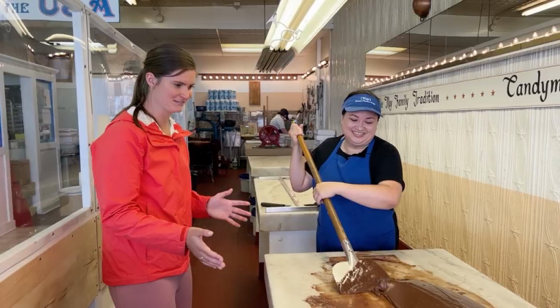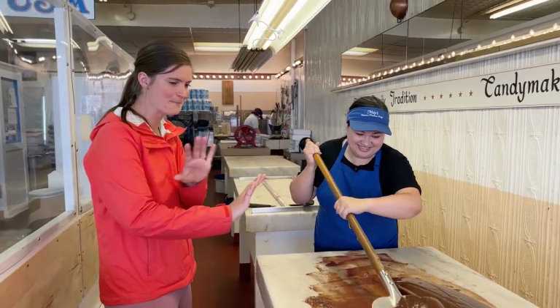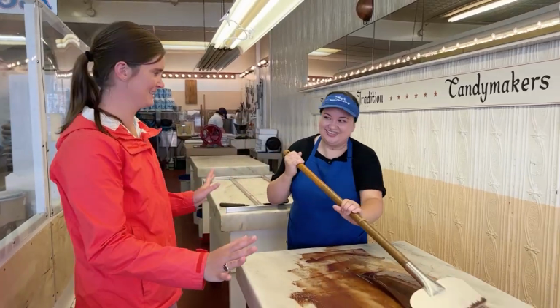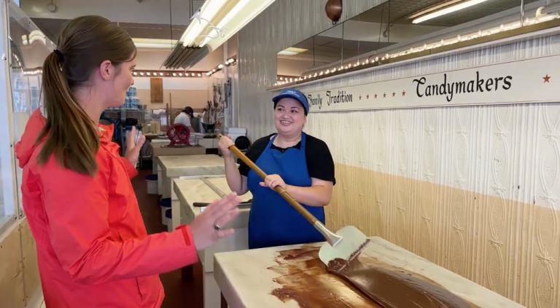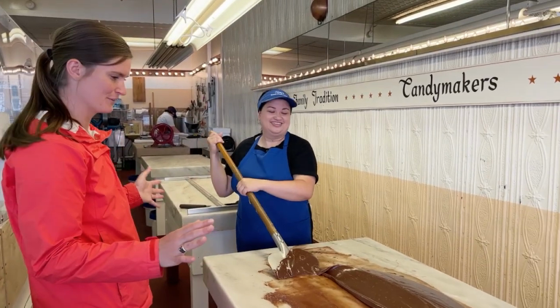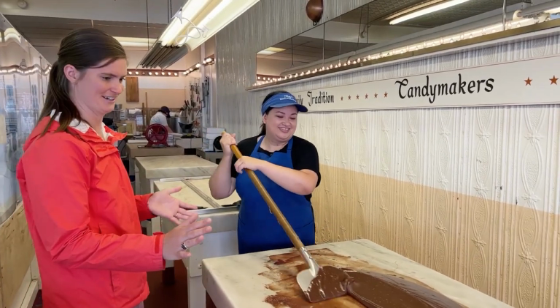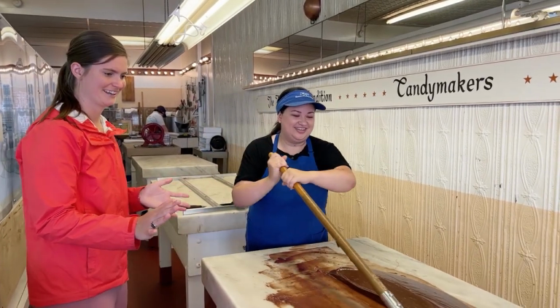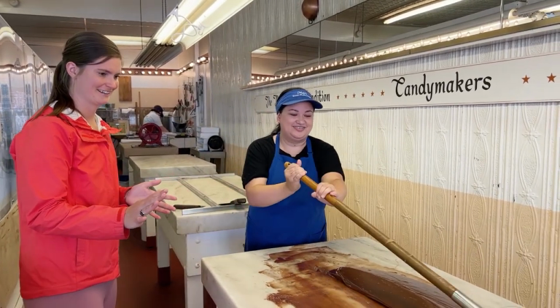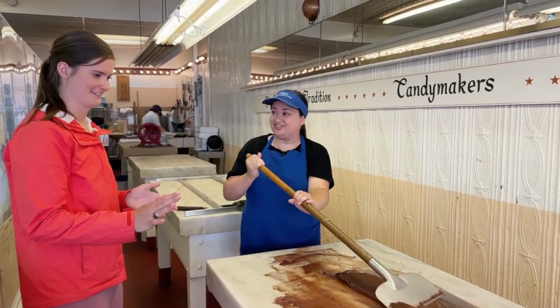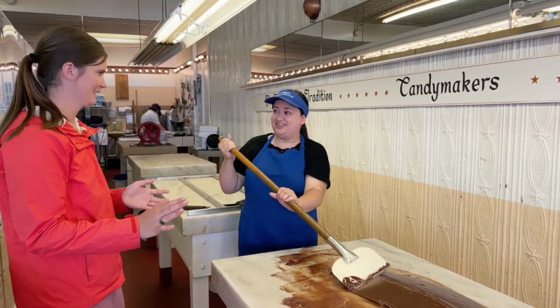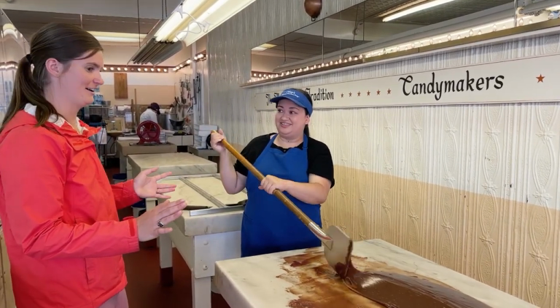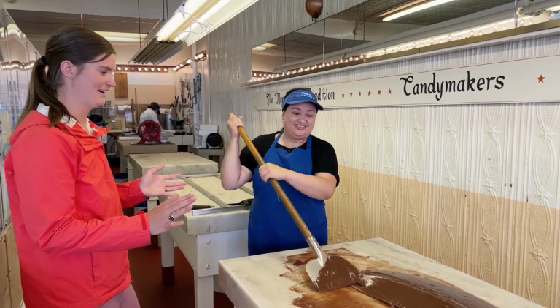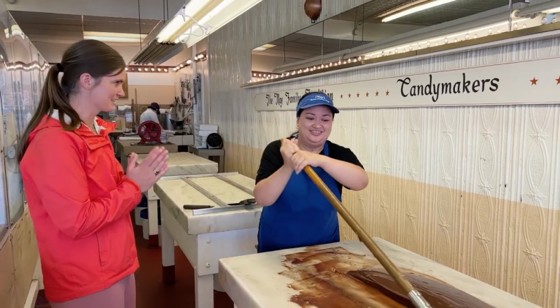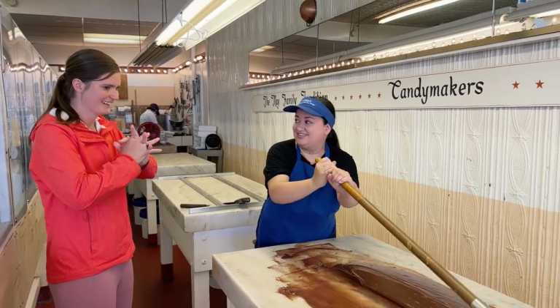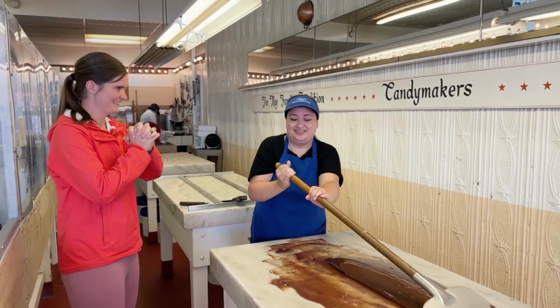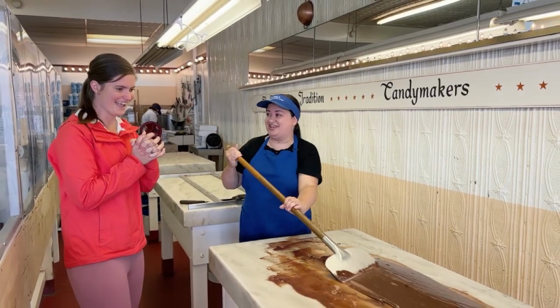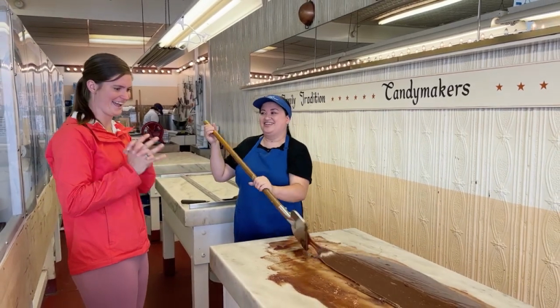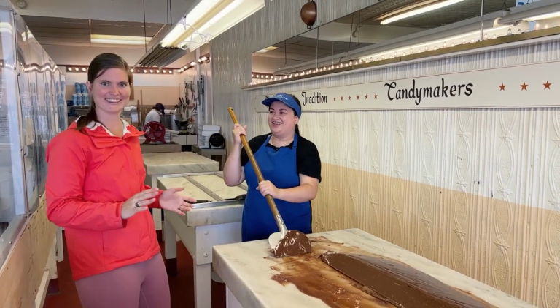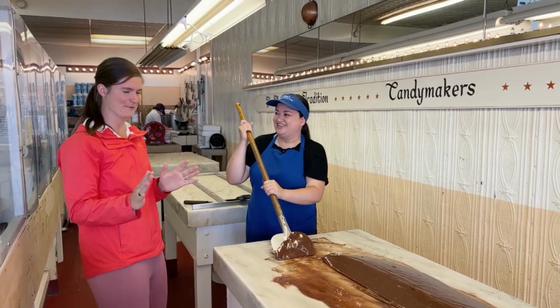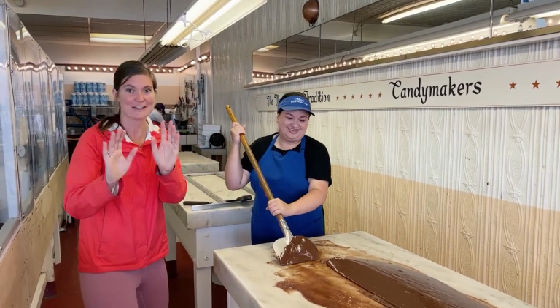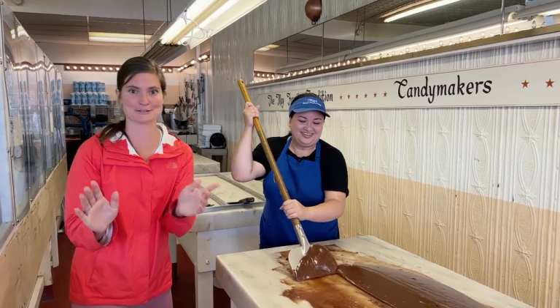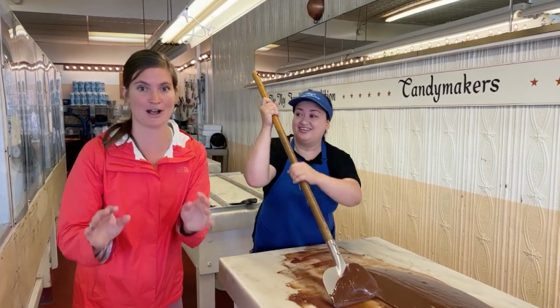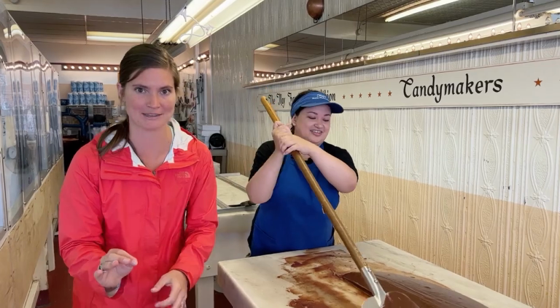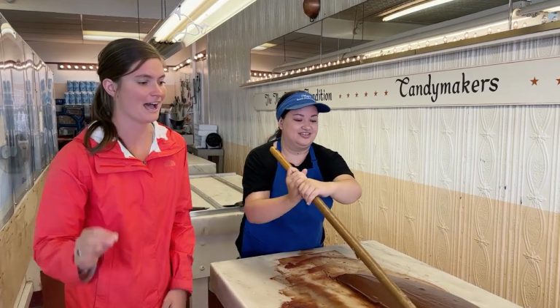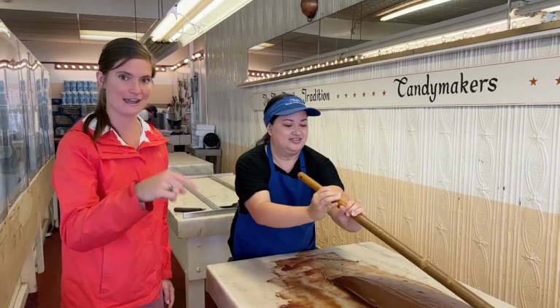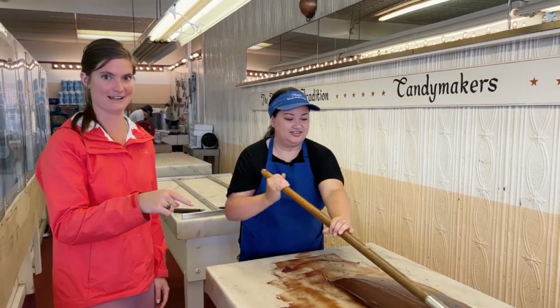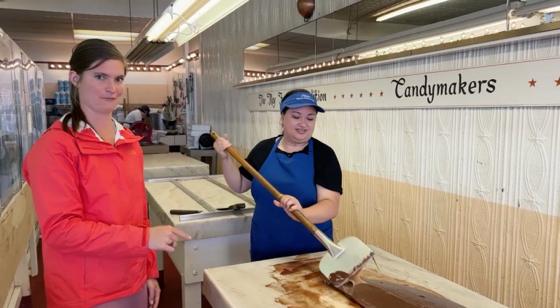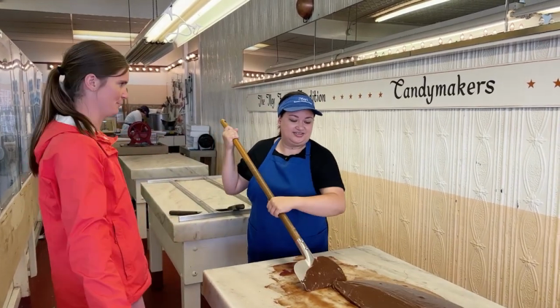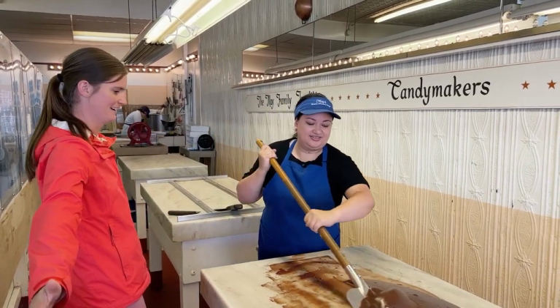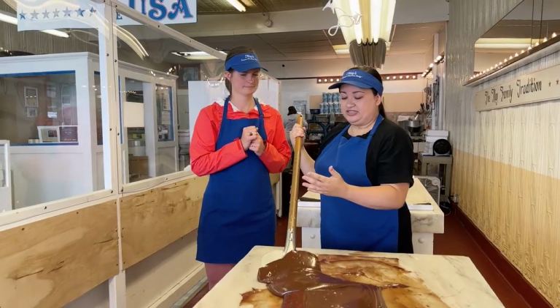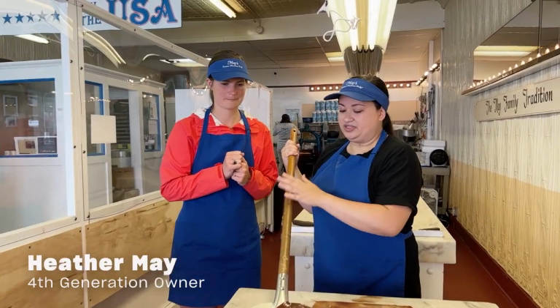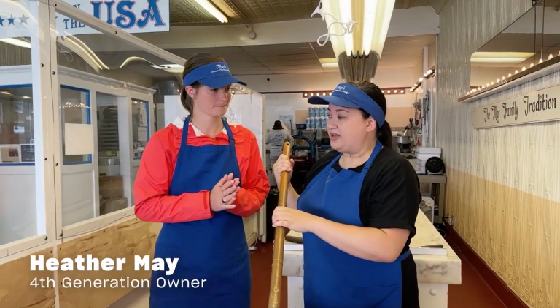This is amazing — this is like a work of art. Would you like to try? Seriously? In all my time on the island, I've never made fudge before. Basically, to use the long paddle, you're going to push.